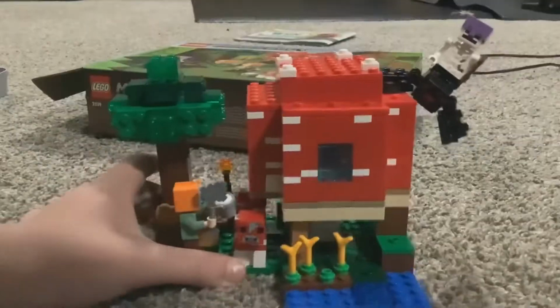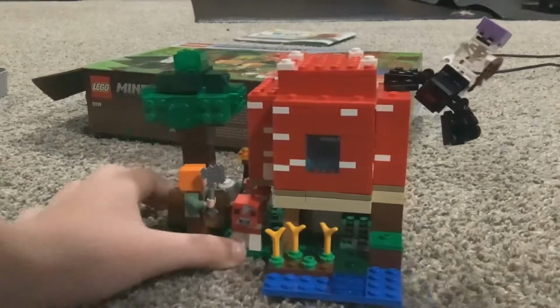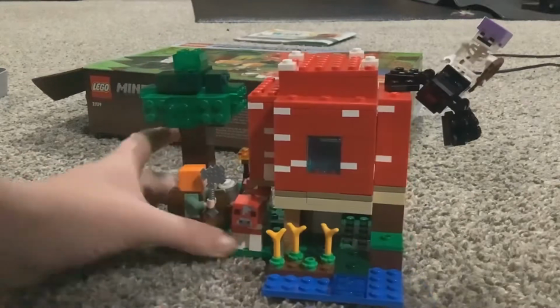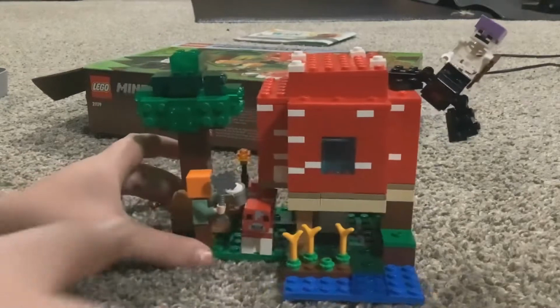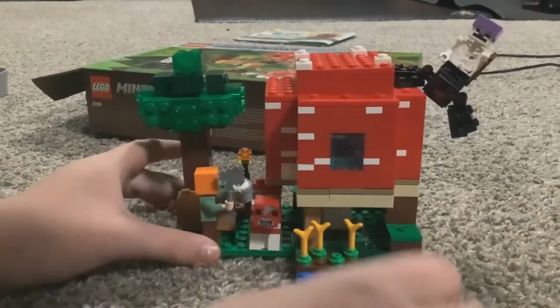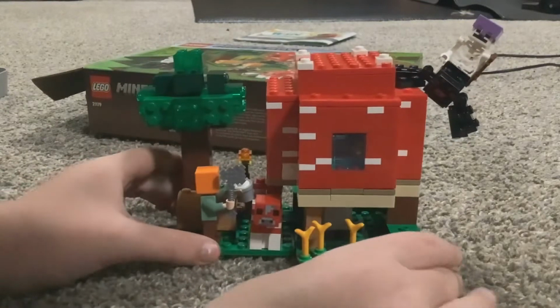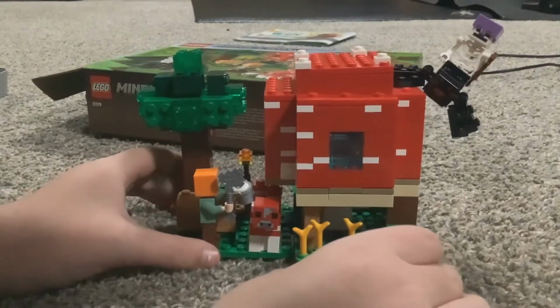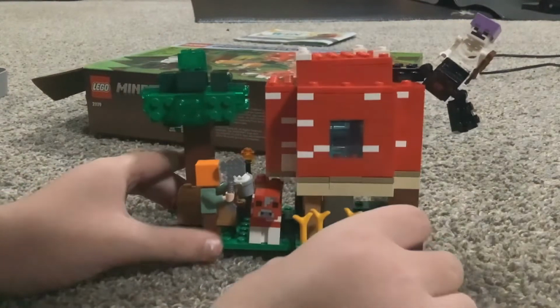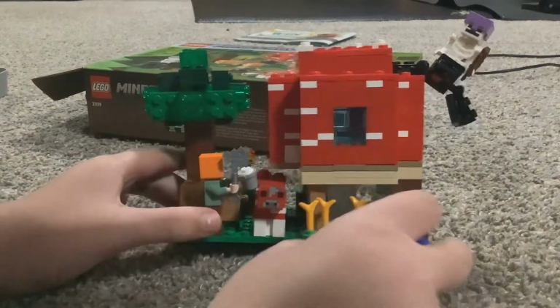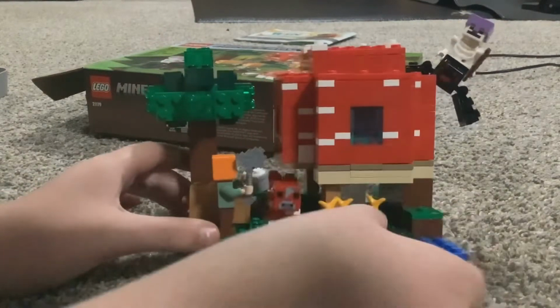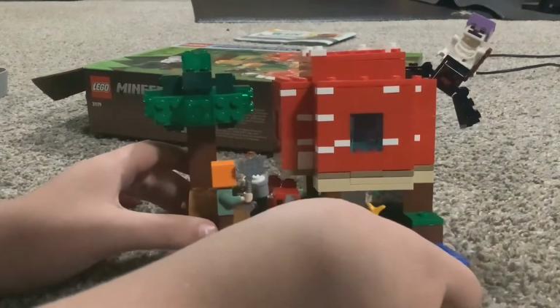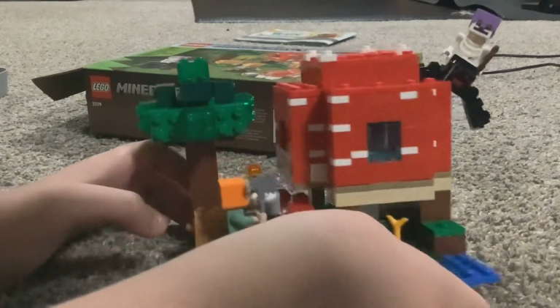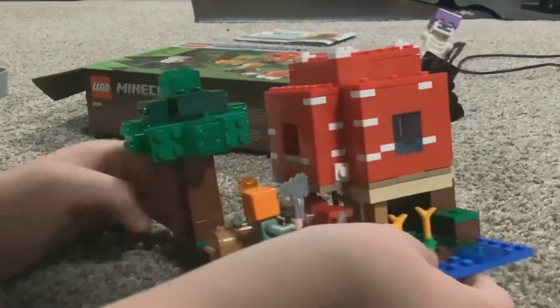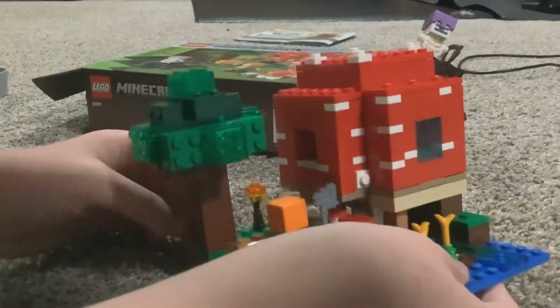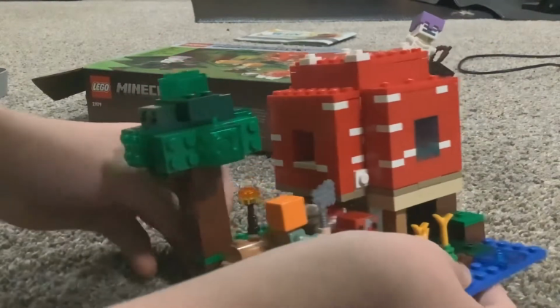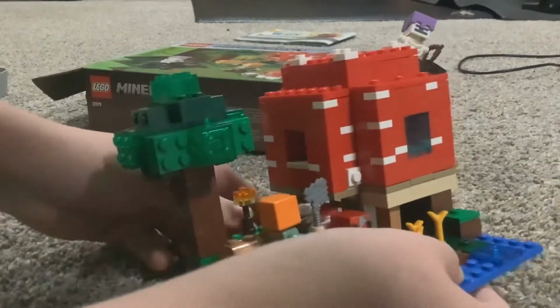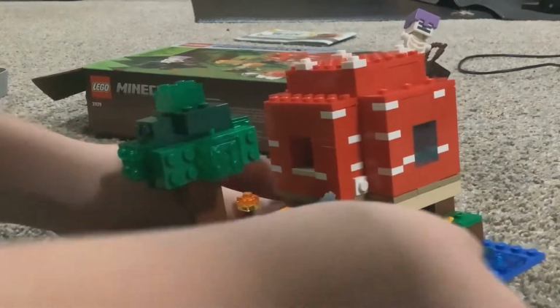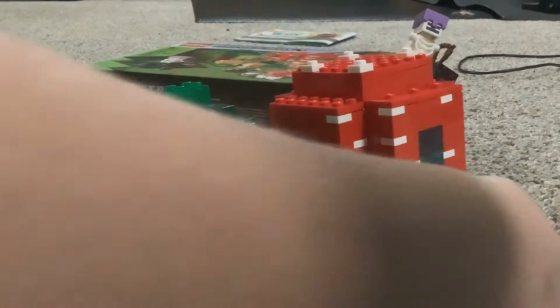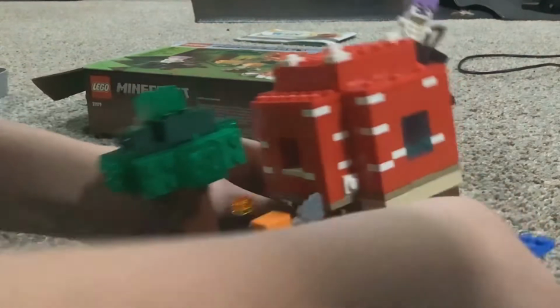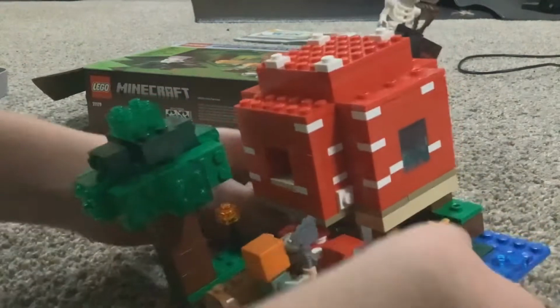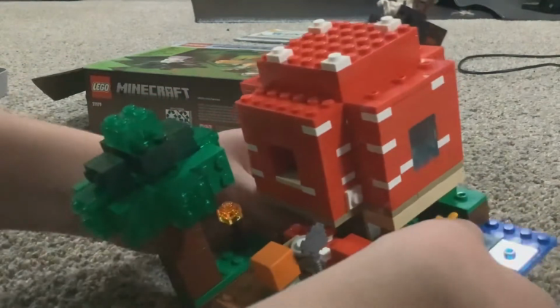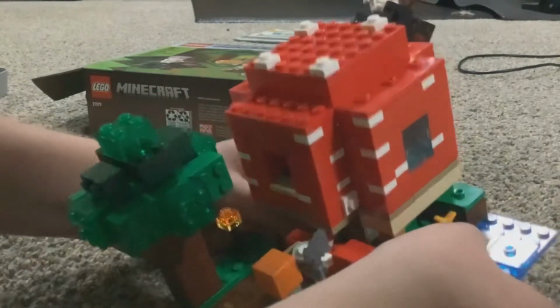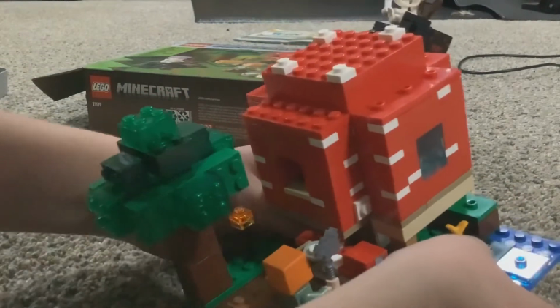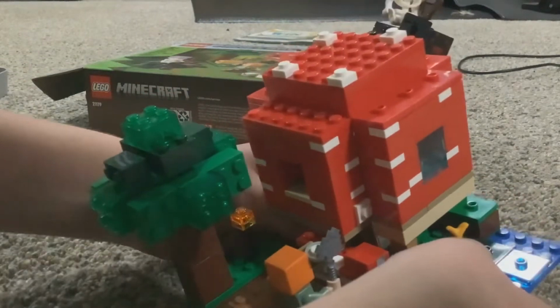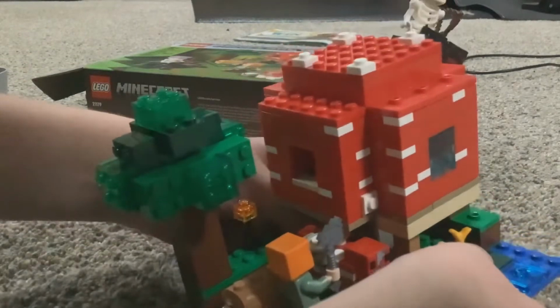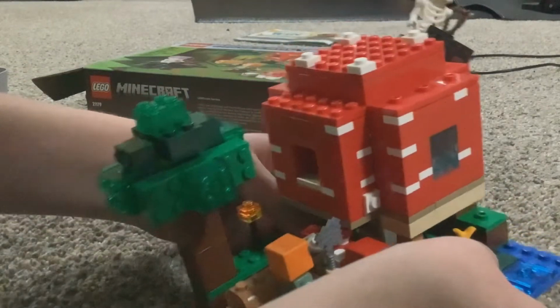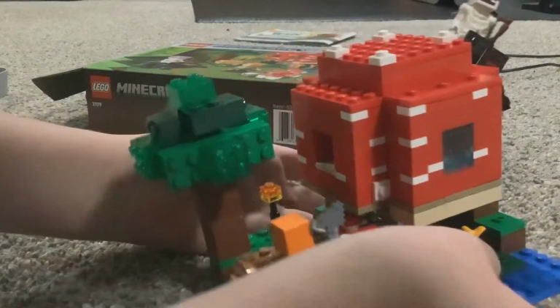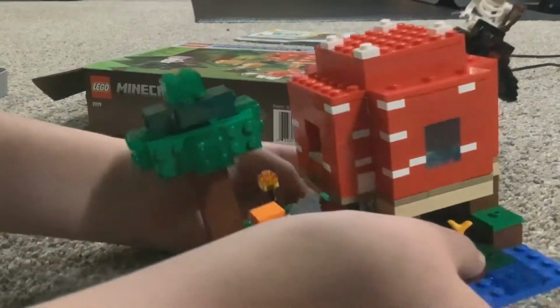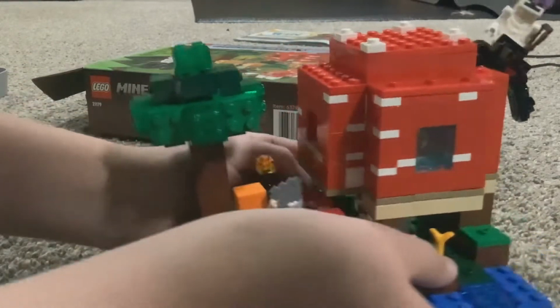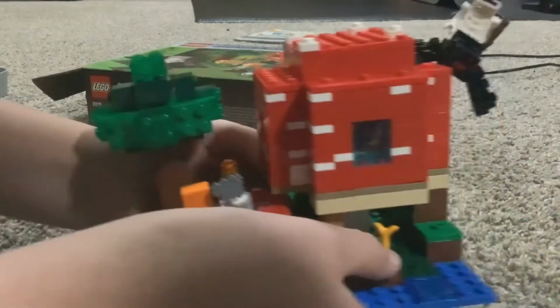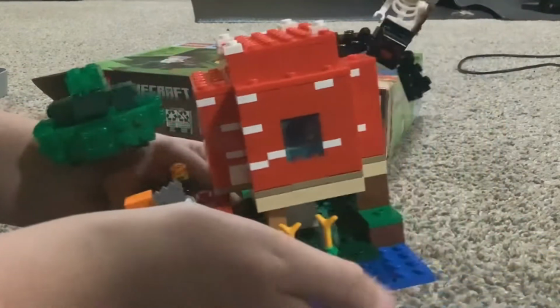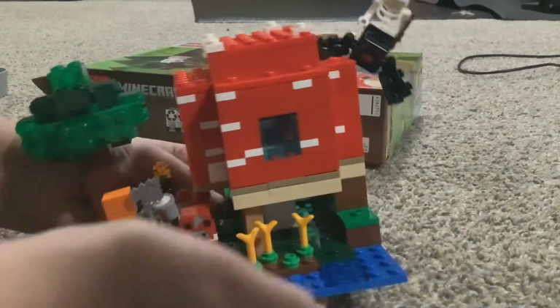All right guys, so this is the final. I am pretty happy about this. This took me like an hour and a half including breaks, like an hour not including breaks.